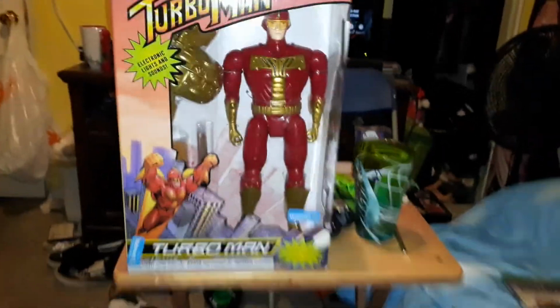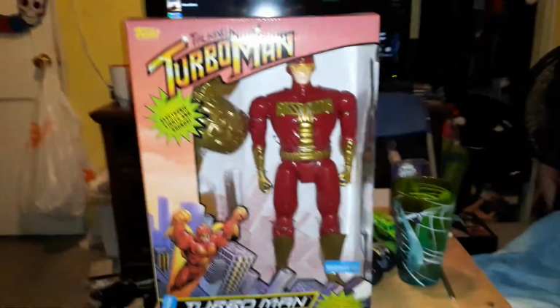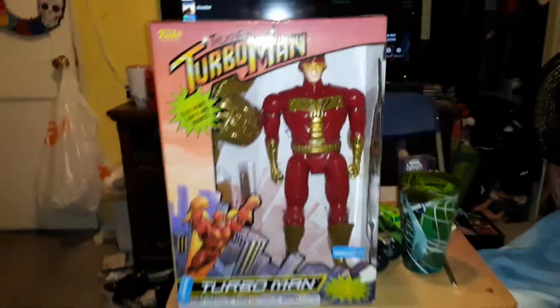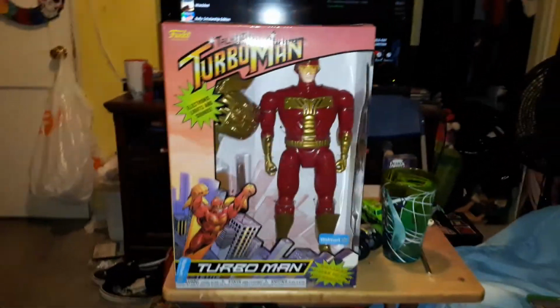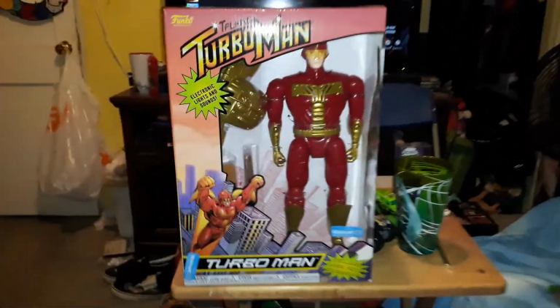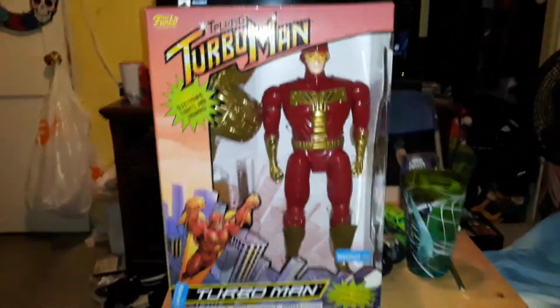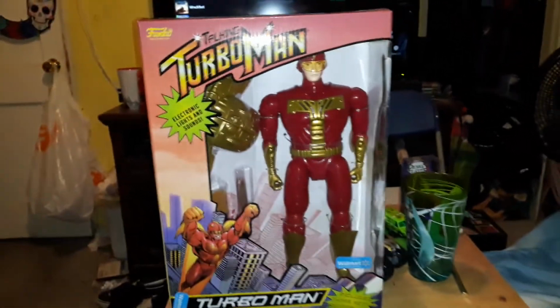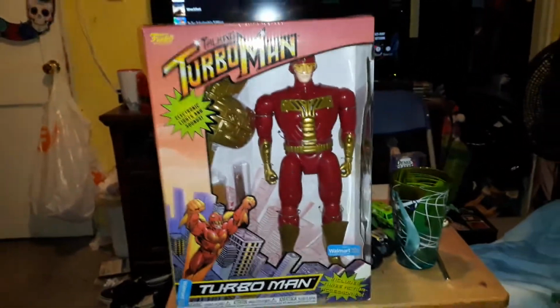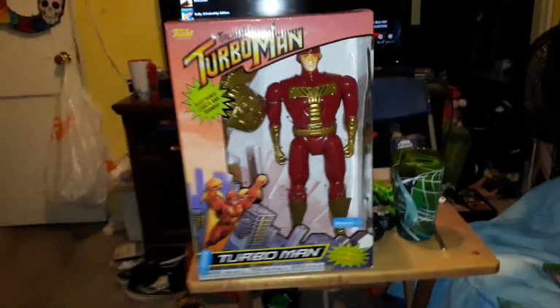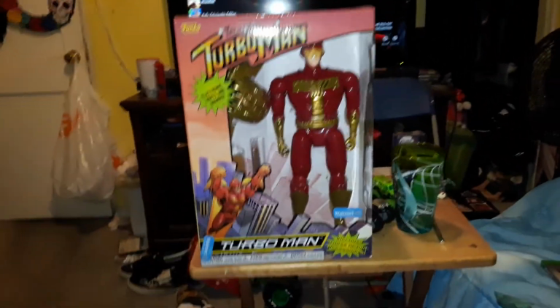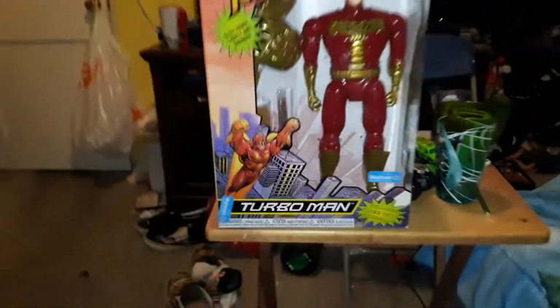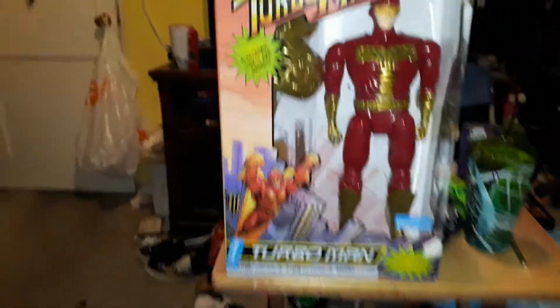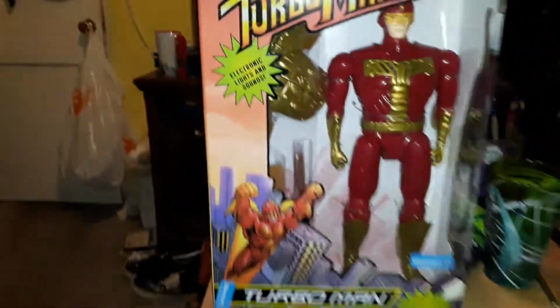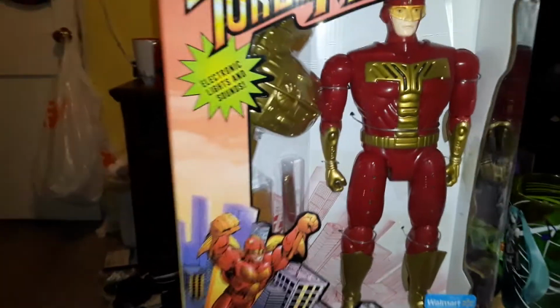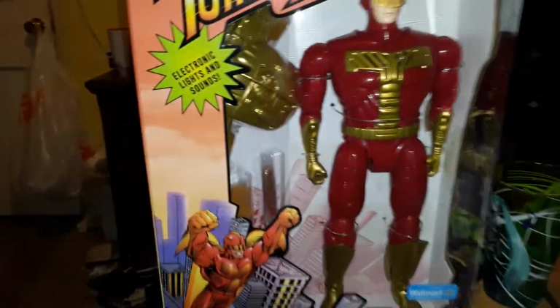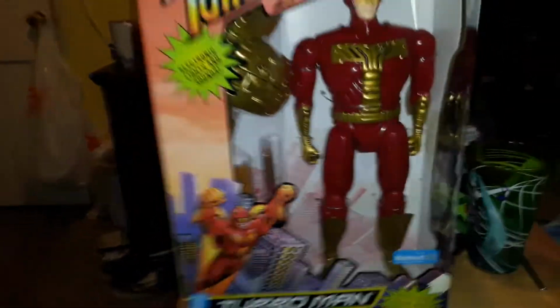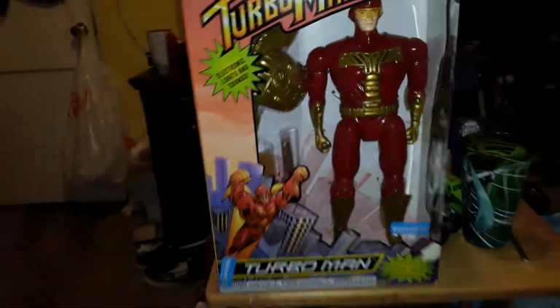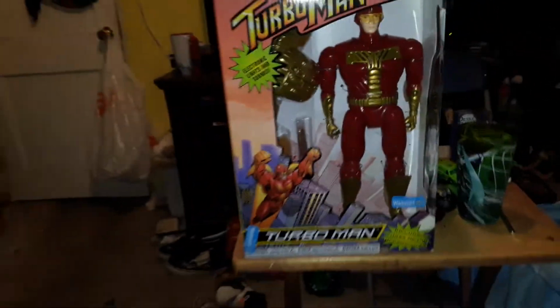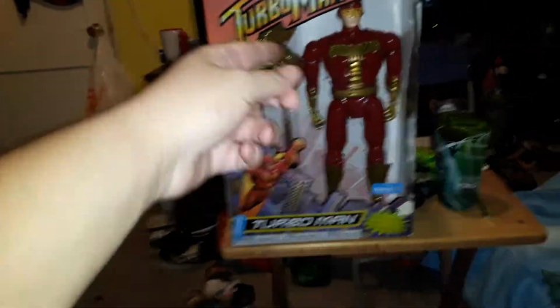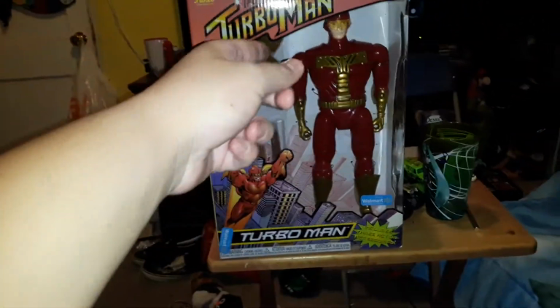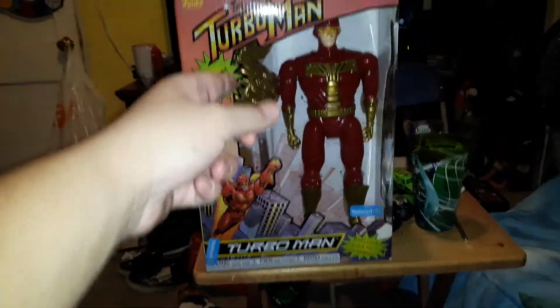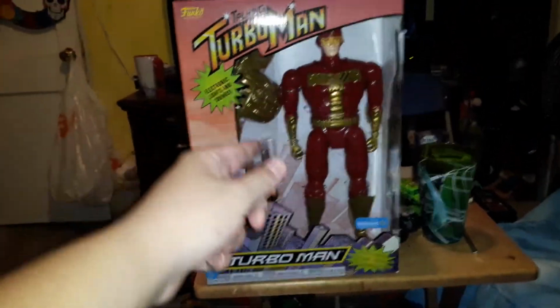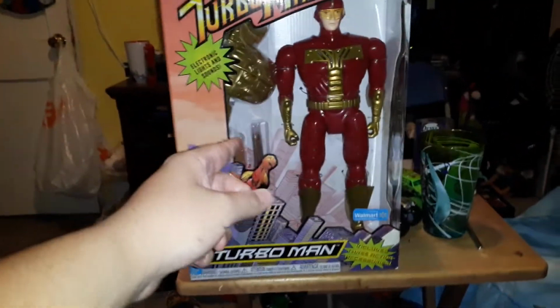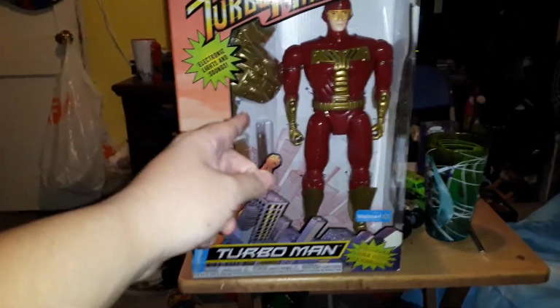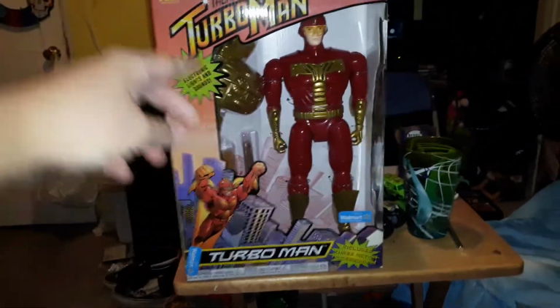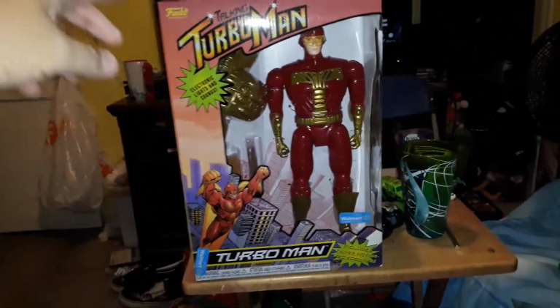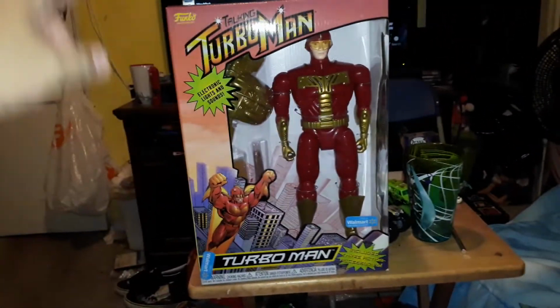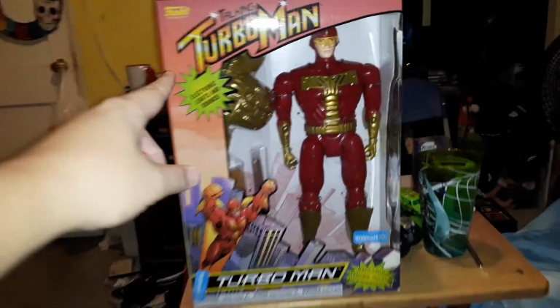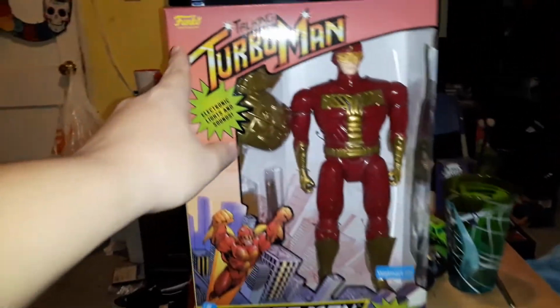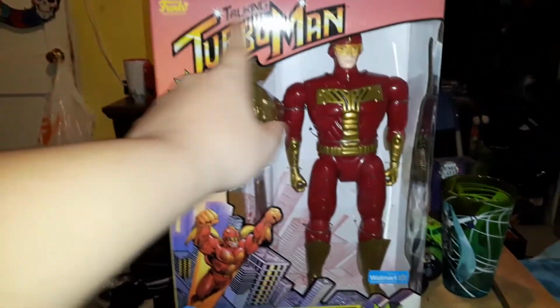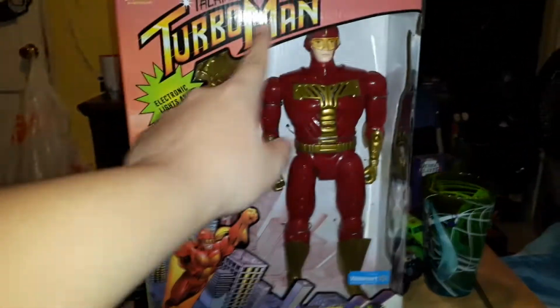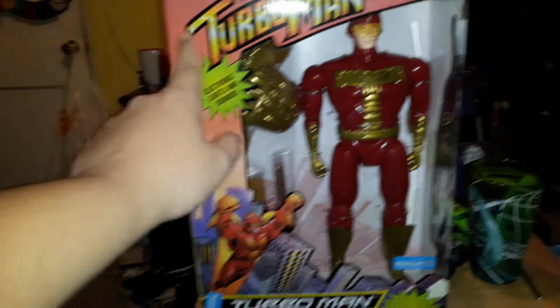Hello everybody, it's me Arnold today. I went to Walmart and bought the Turboman doll from Jingle All the Way. Here it is — talking Turboman.